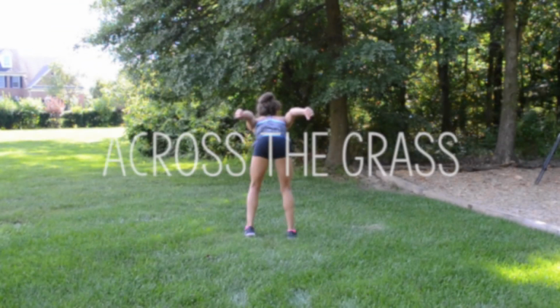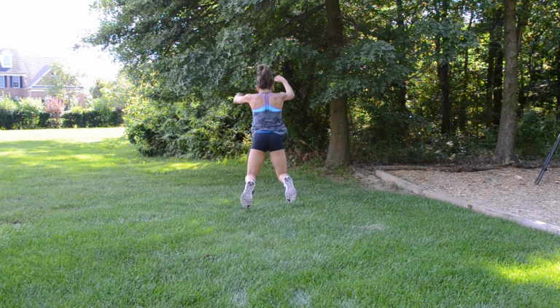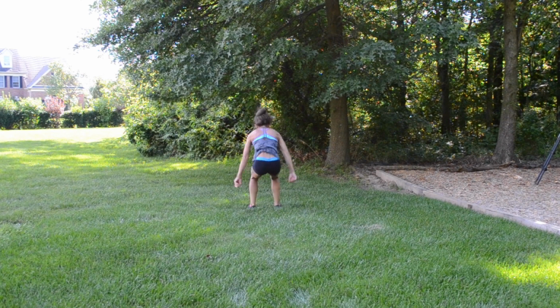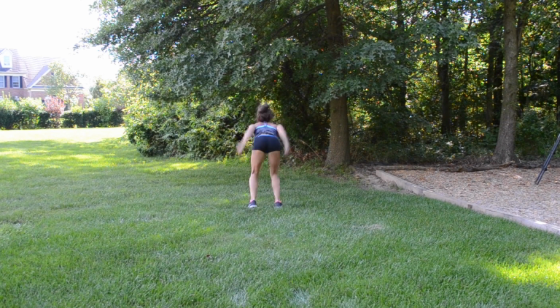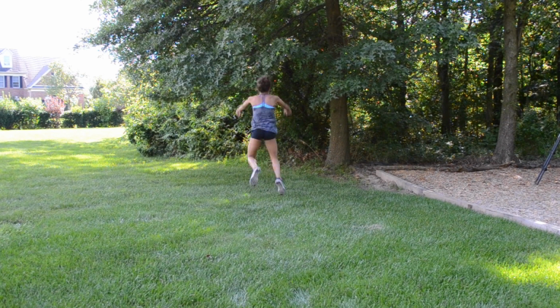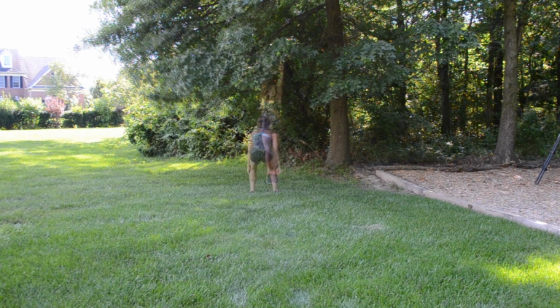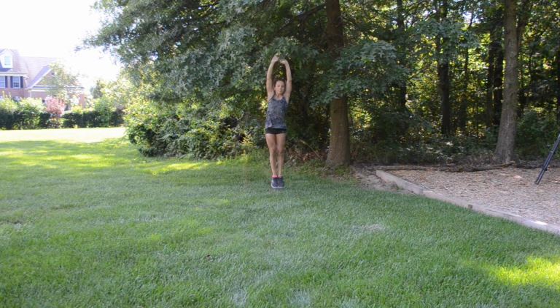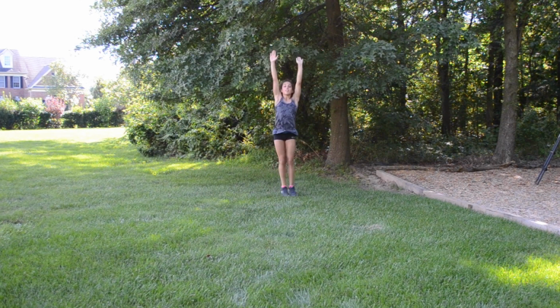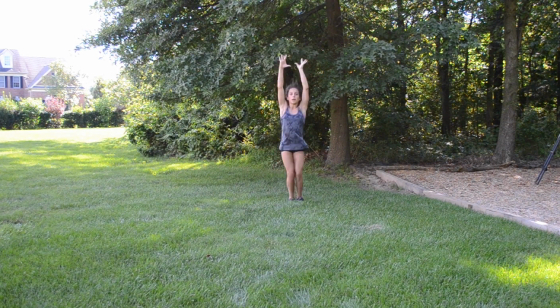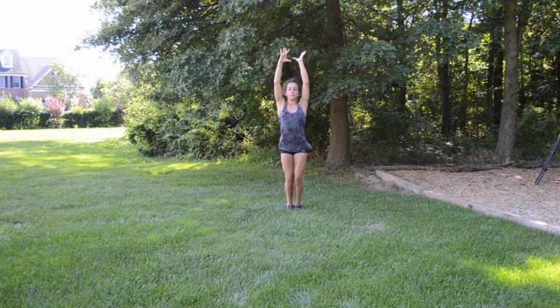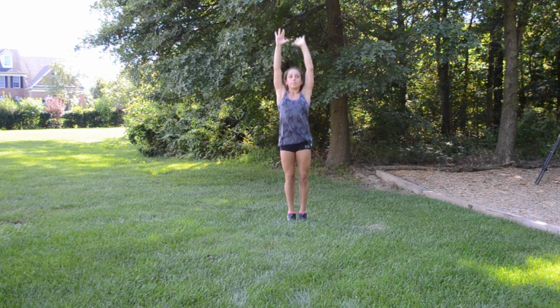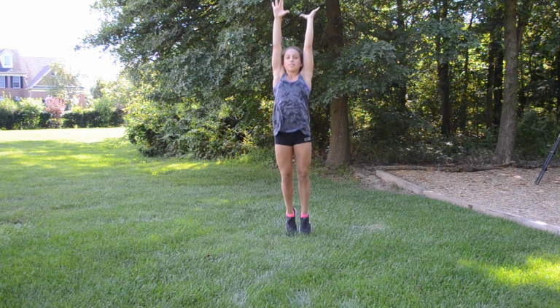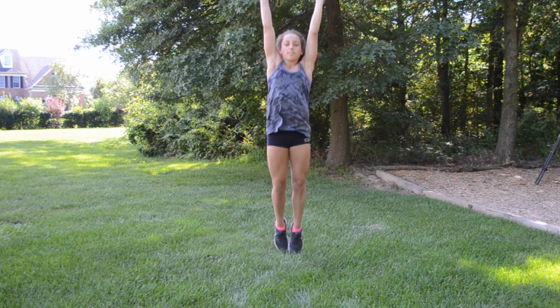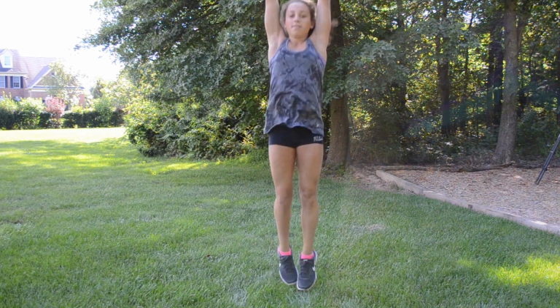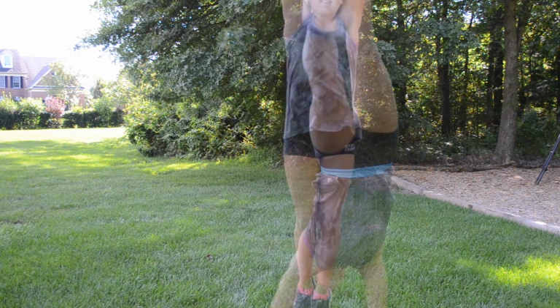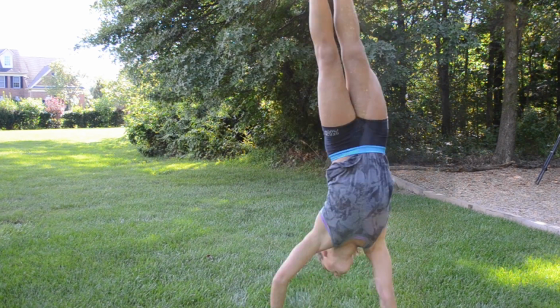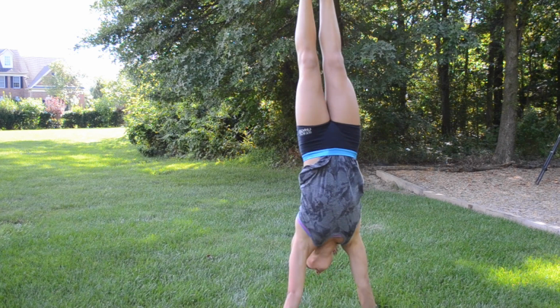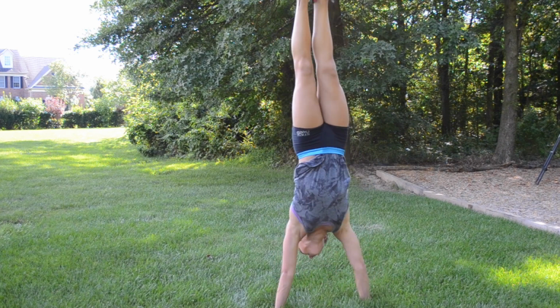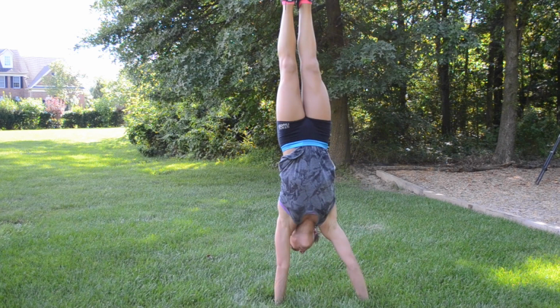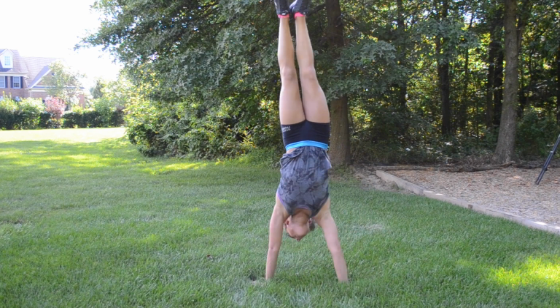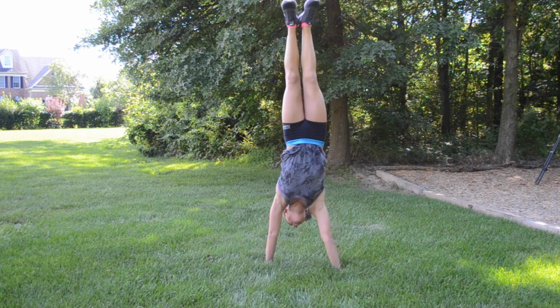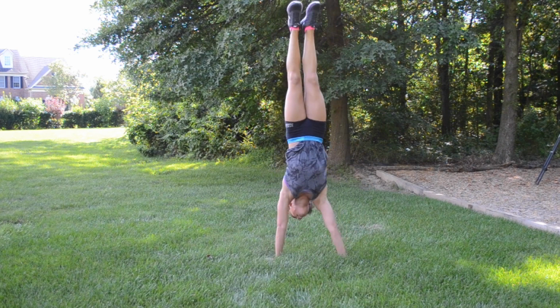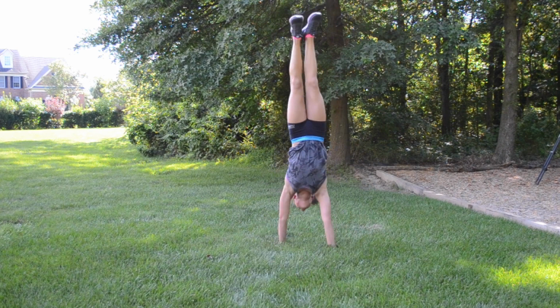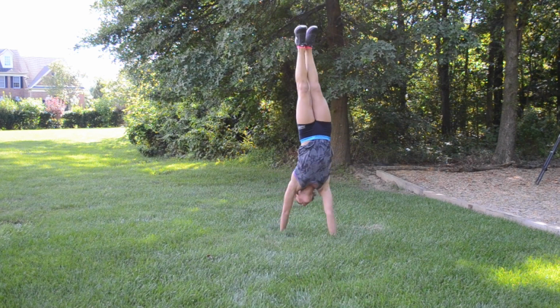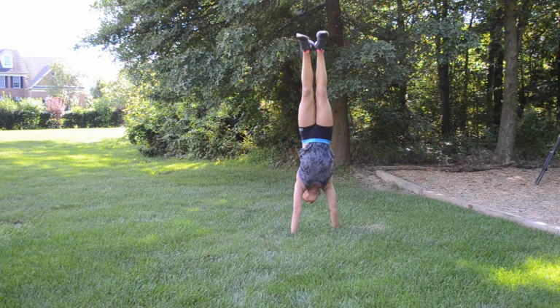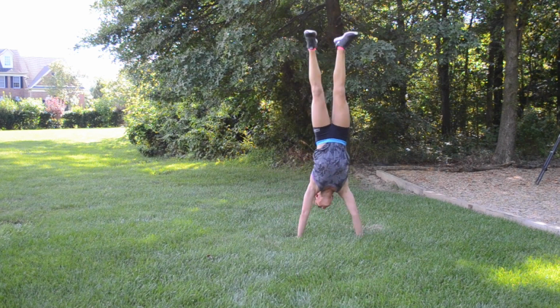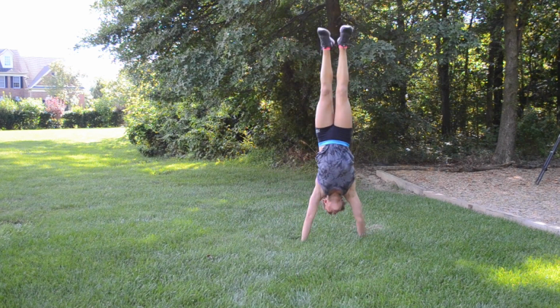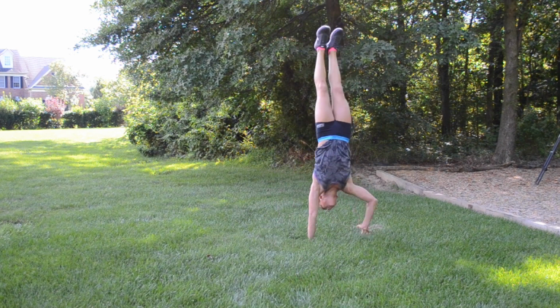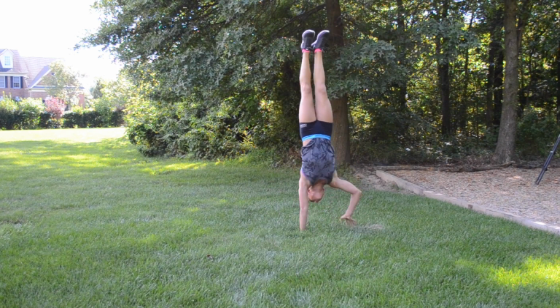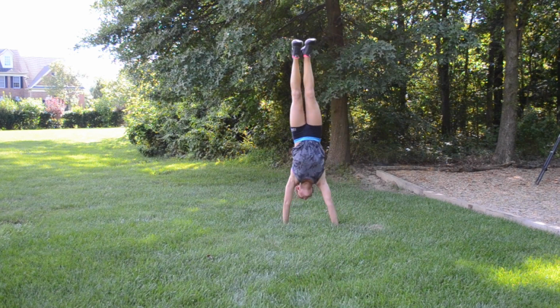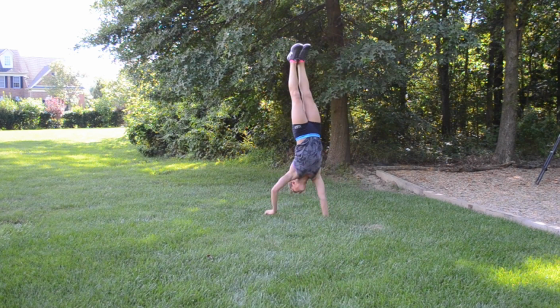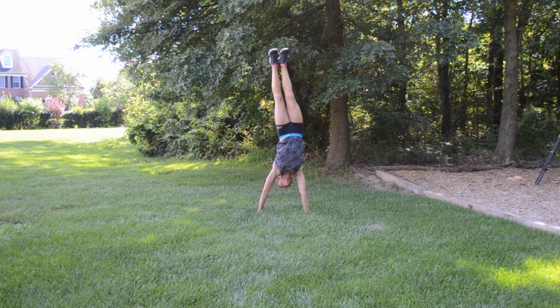So I just did long jumps, bunny hops, handstand walks, bear crawls, and chassees, and tried to work on form and pushing out of my muscles to work them the most possible.